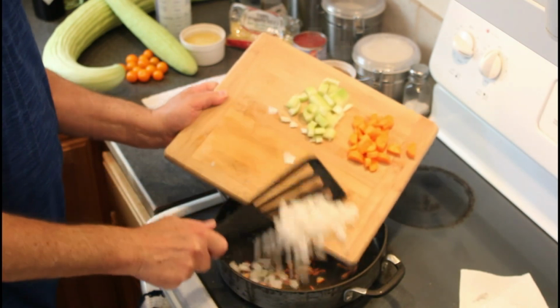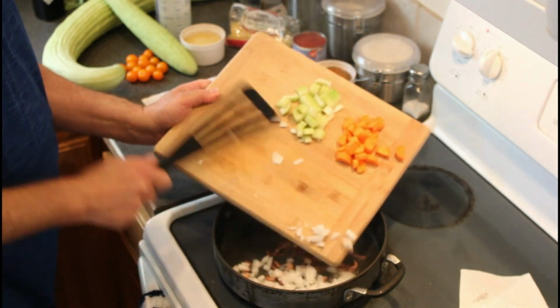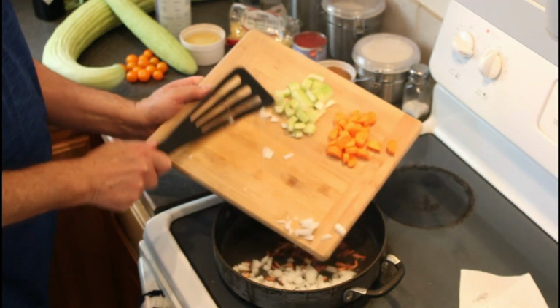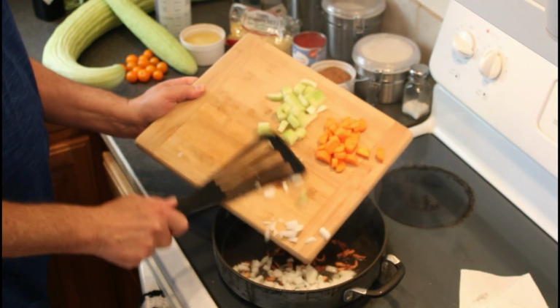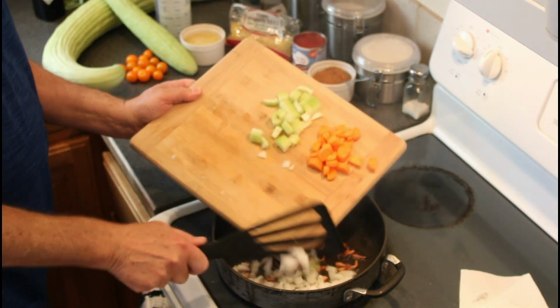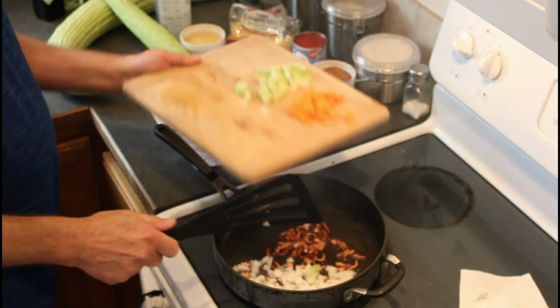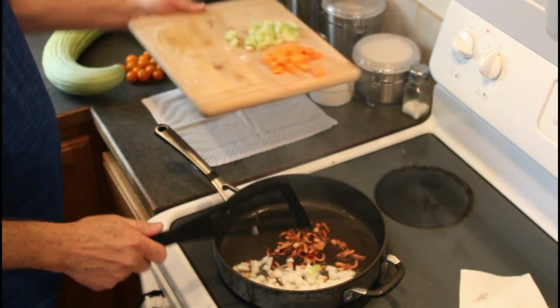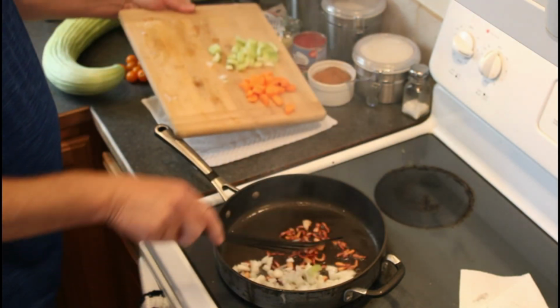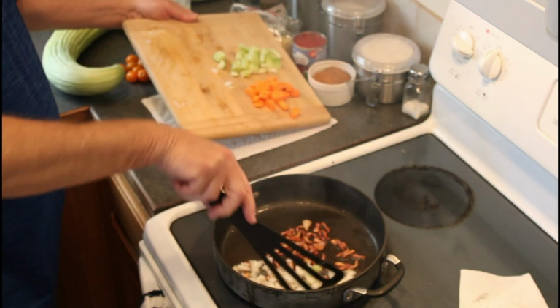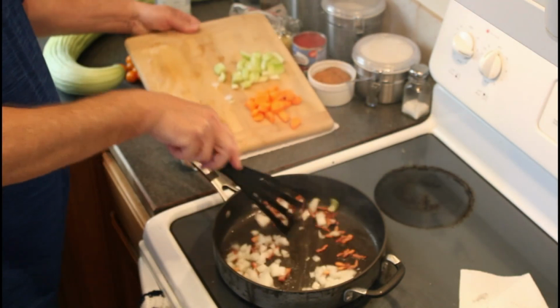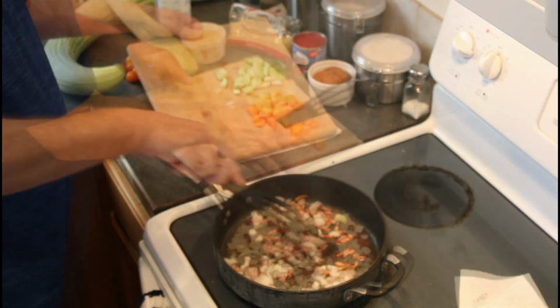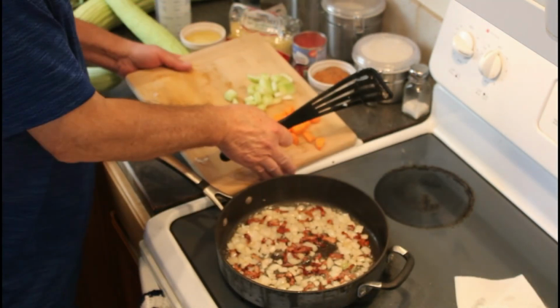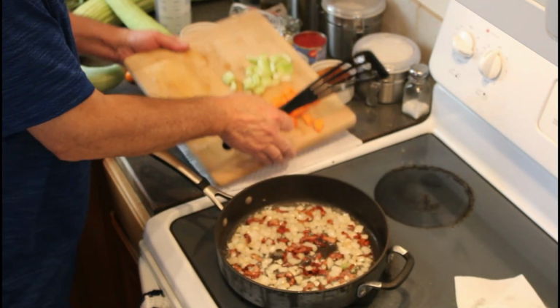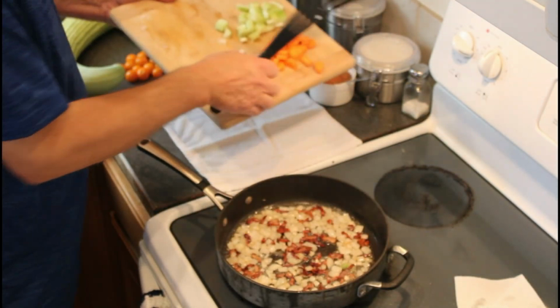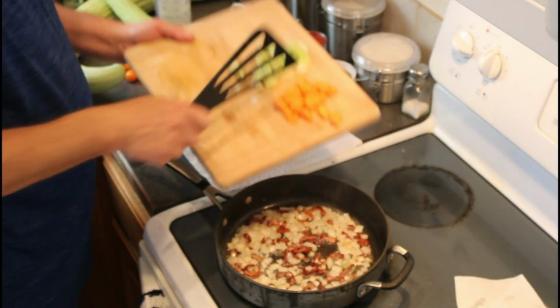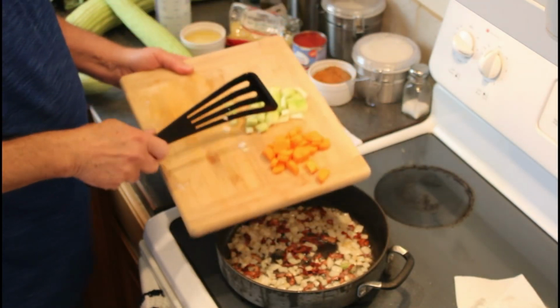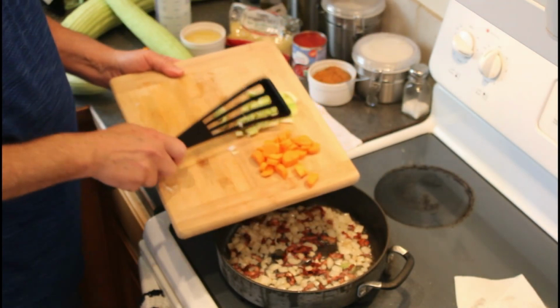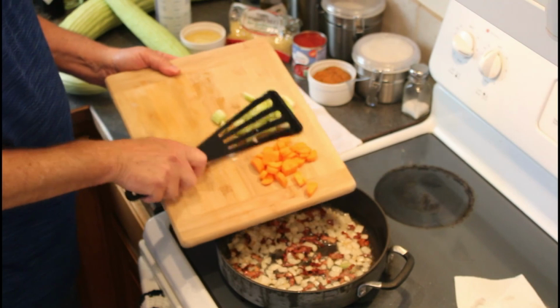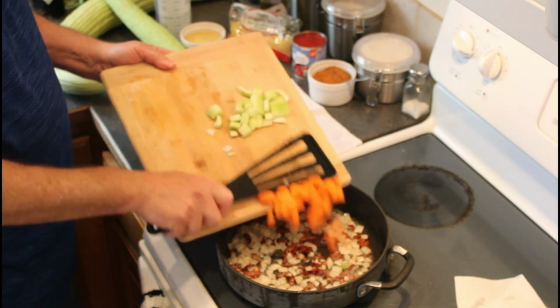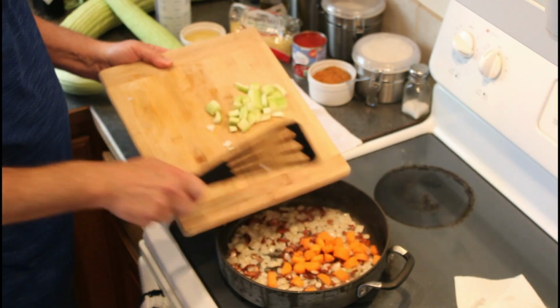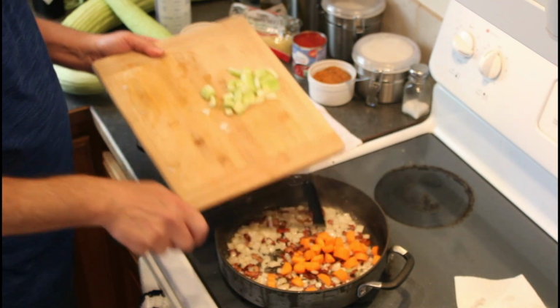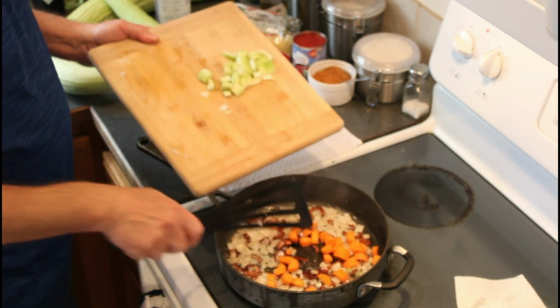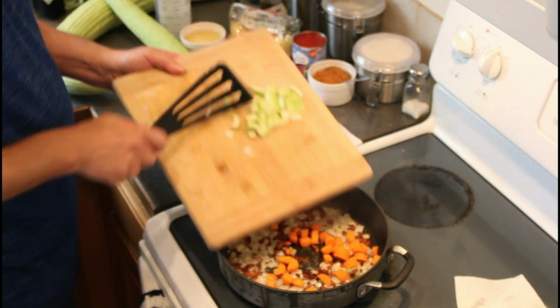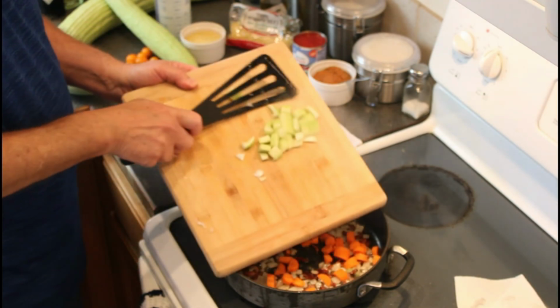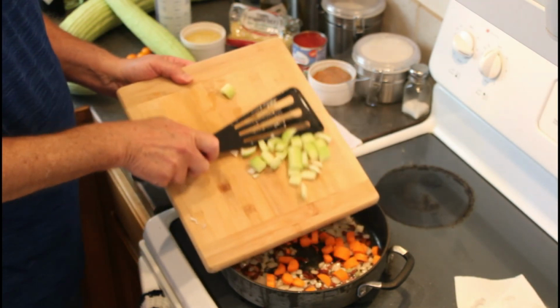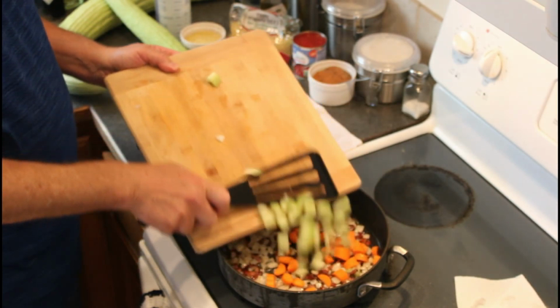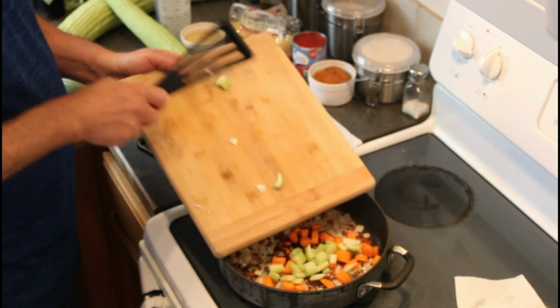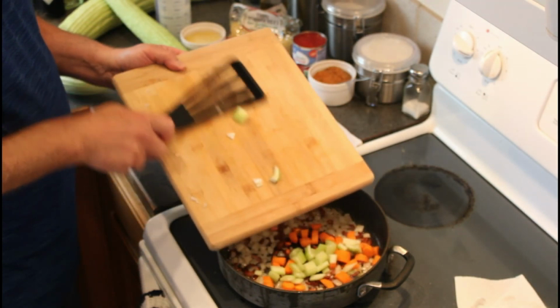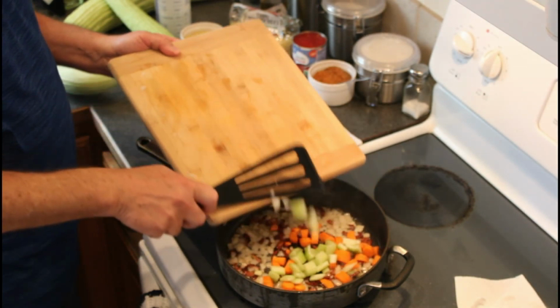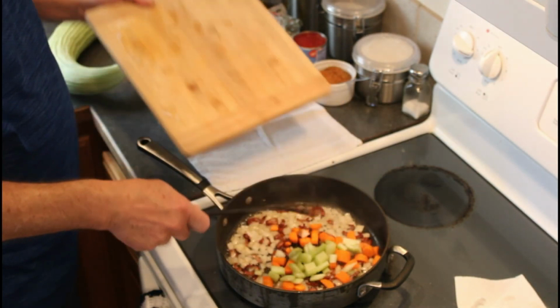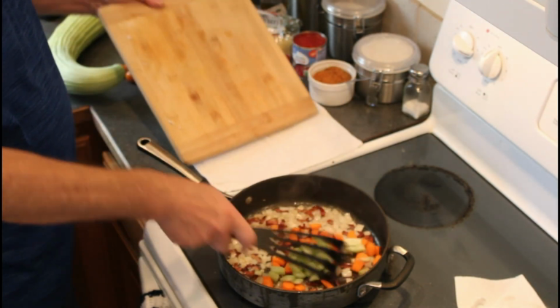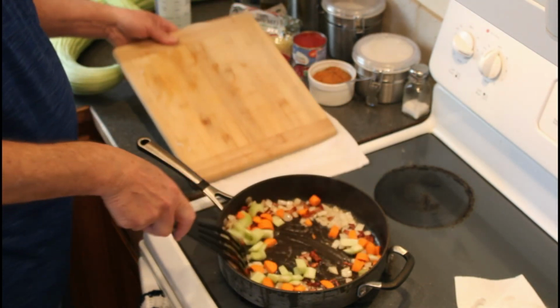Once the bacon renders and begins to brown, in goes the diced onions. Now that the bacon is almost done and the onions are clear, I'll add the remaining vegetables.